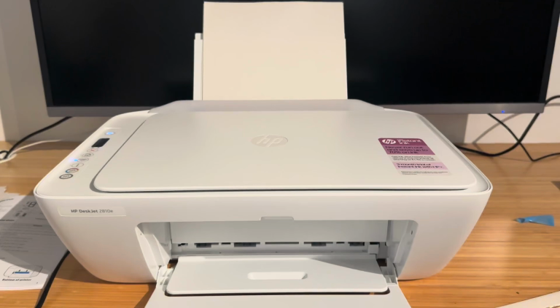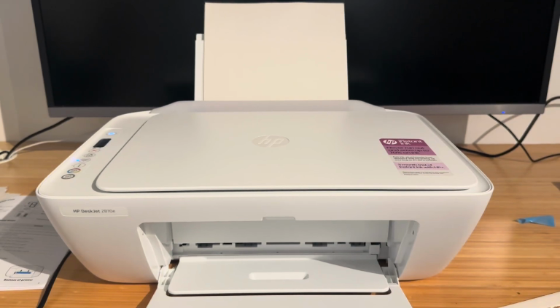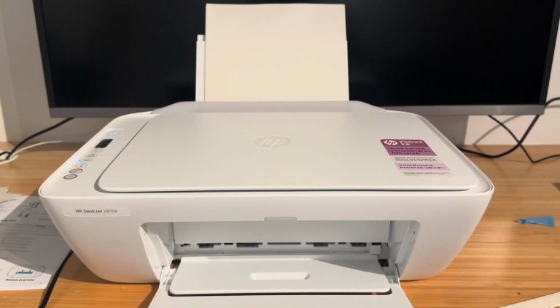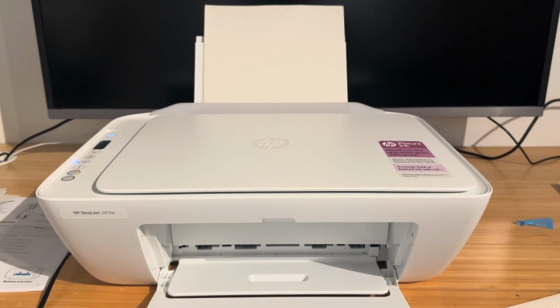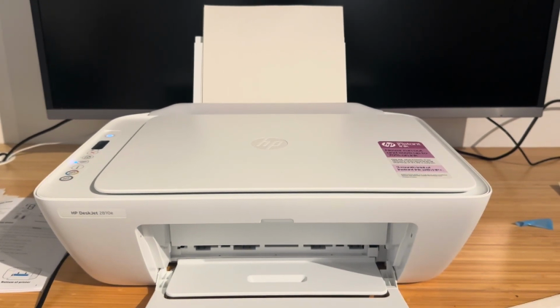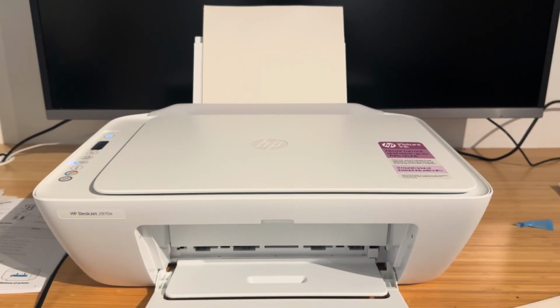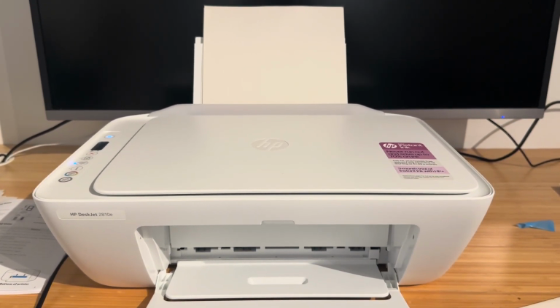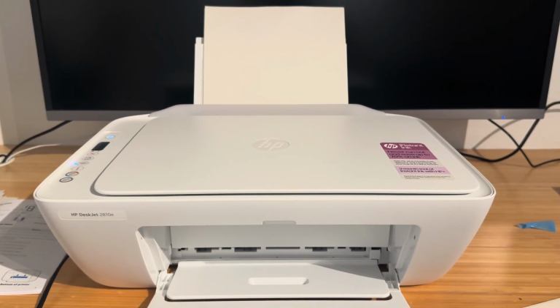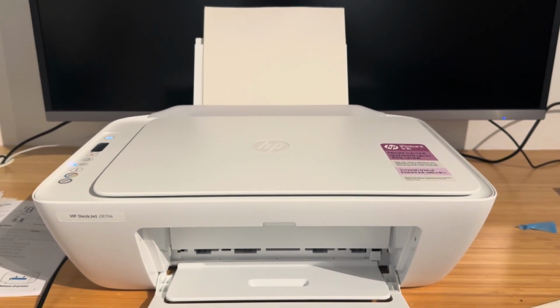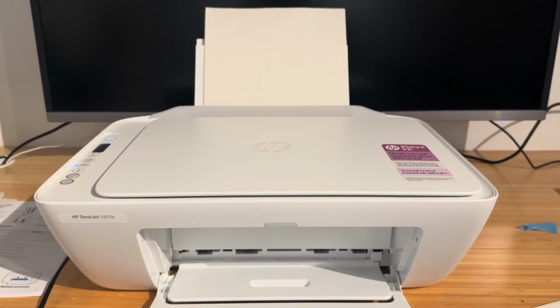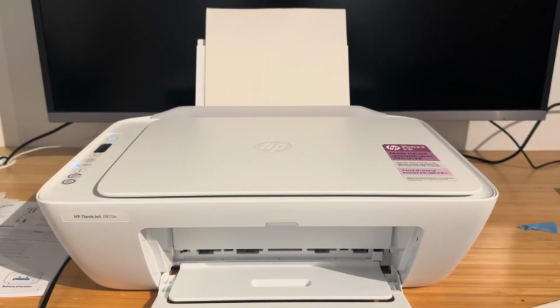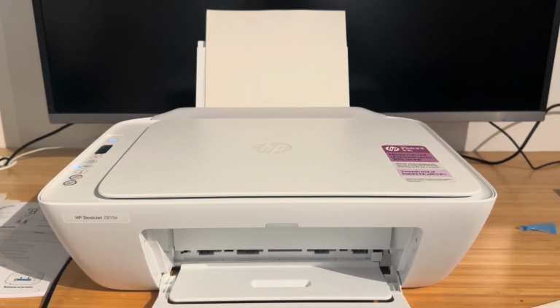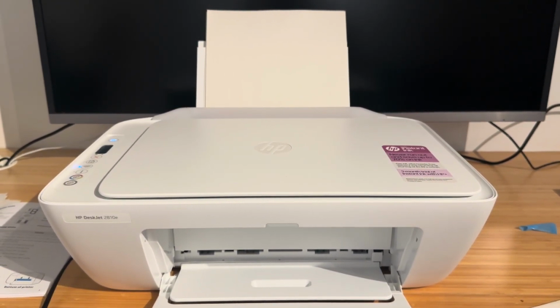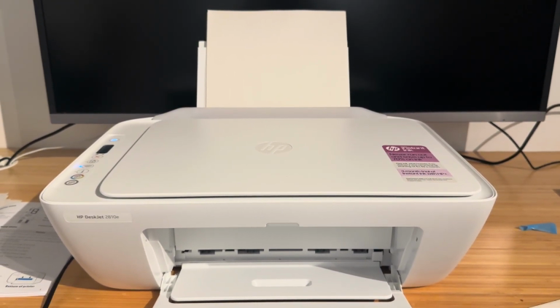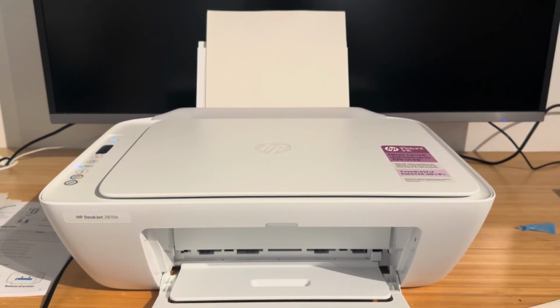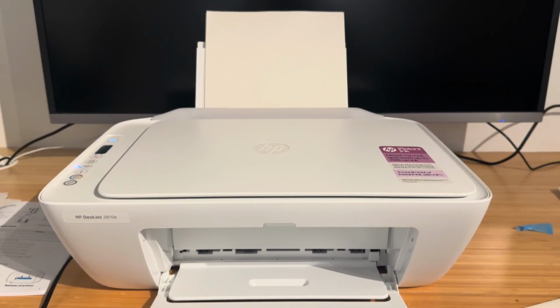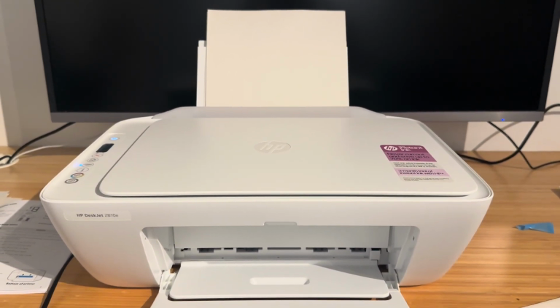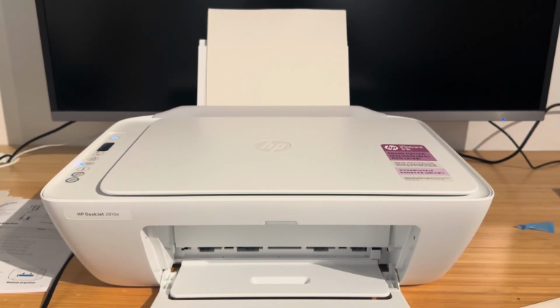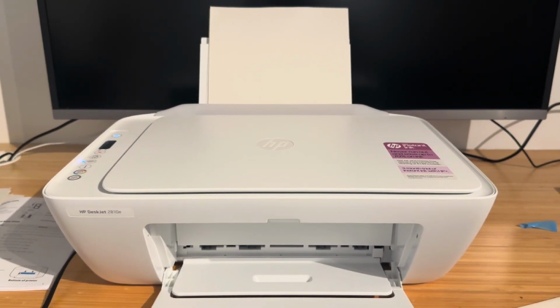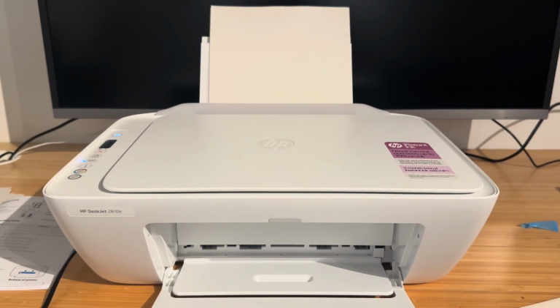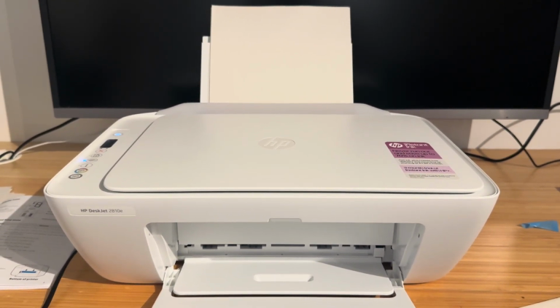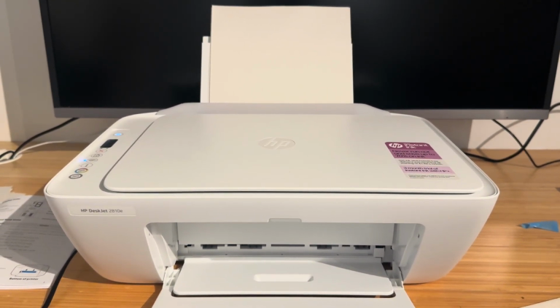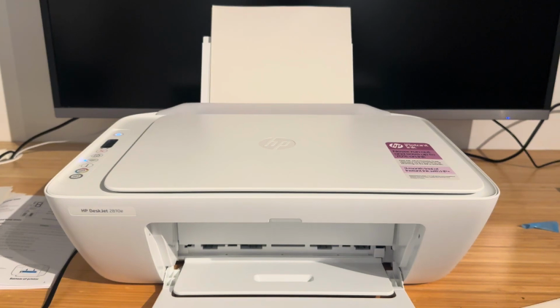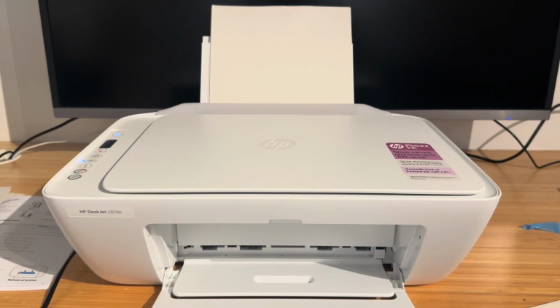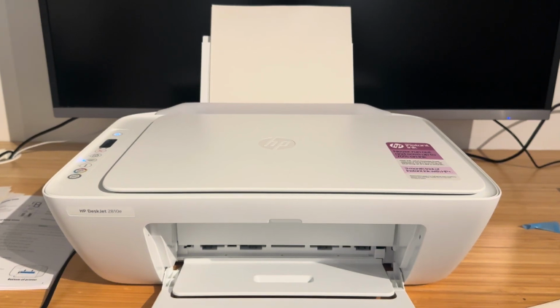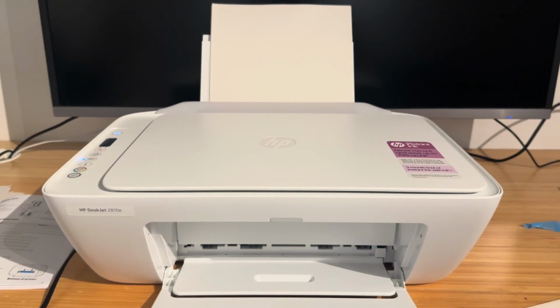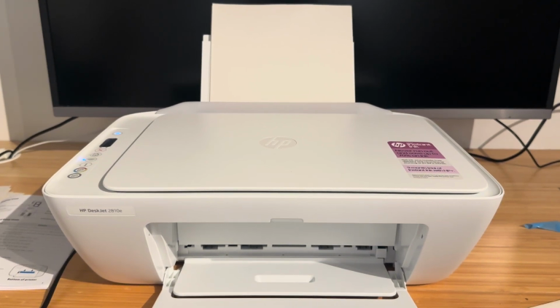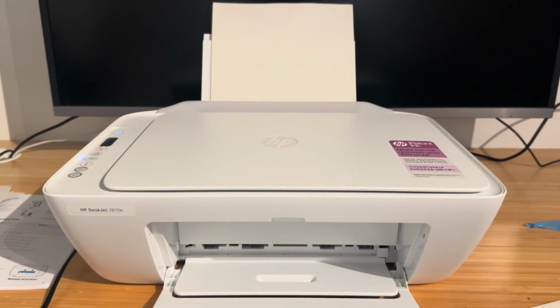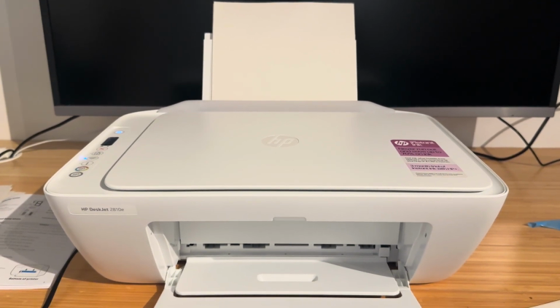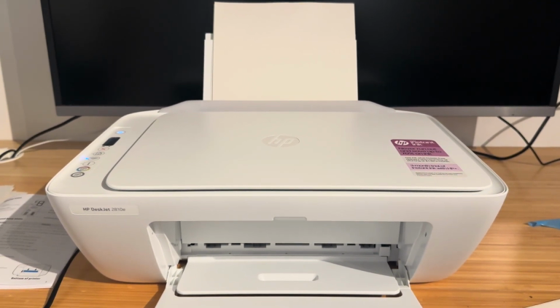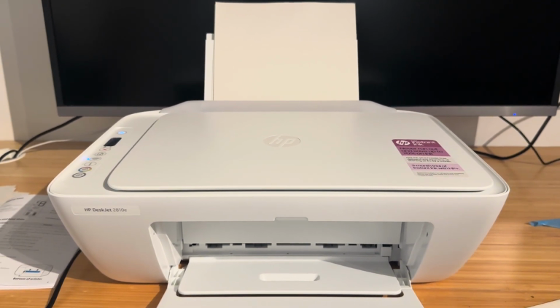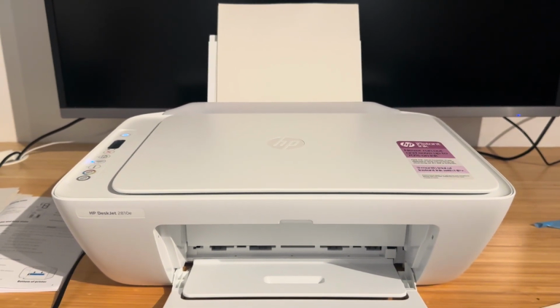Hello everyone and welcome back to my channel. In this video I'm going to be showing you how to fix the E0 error on your HP DeskJet printer.